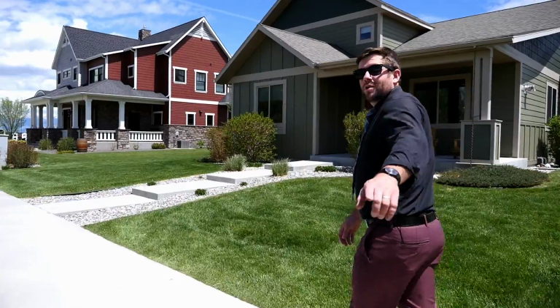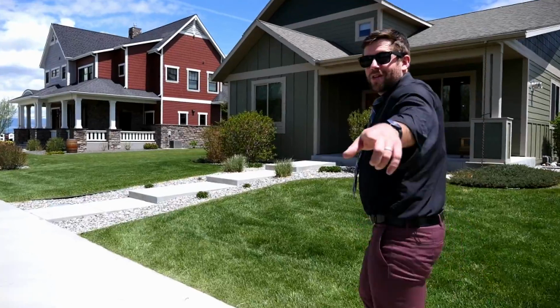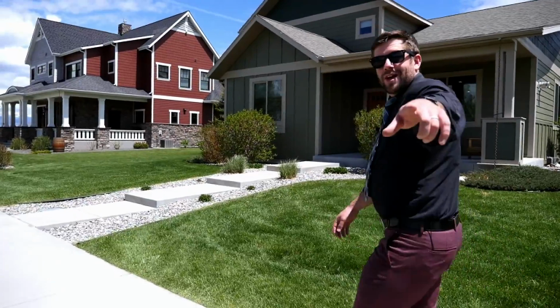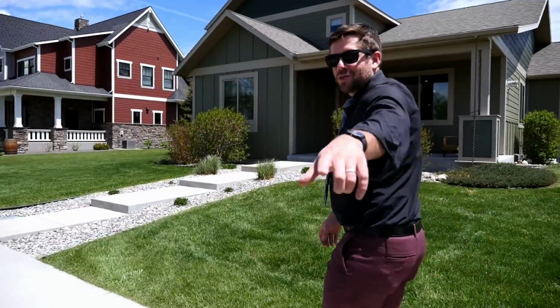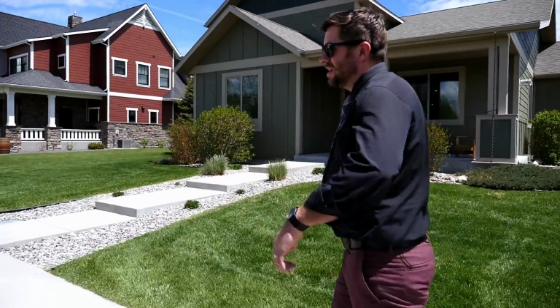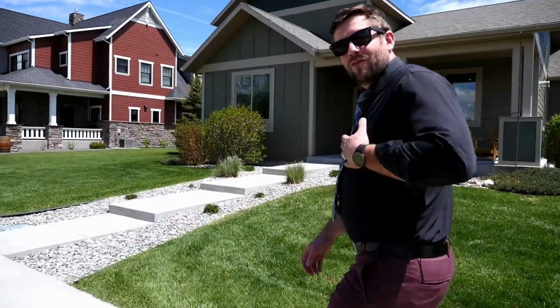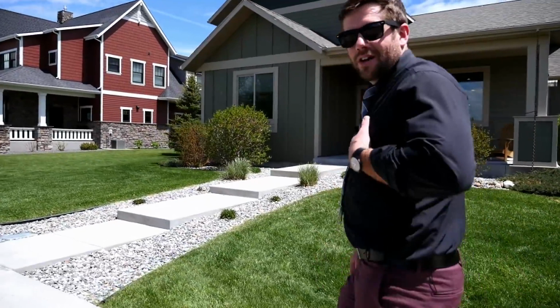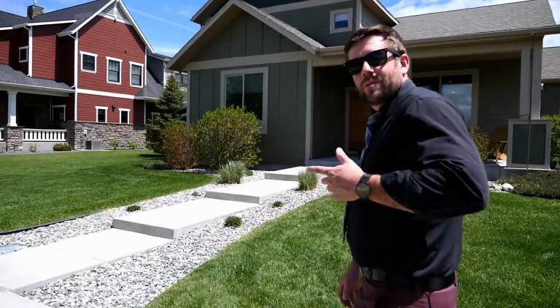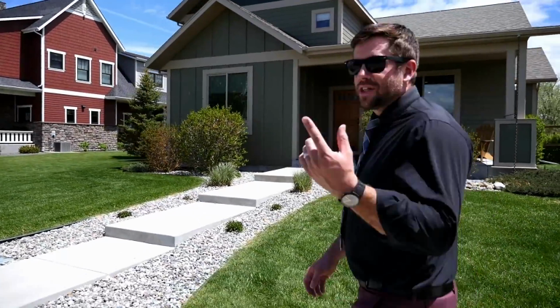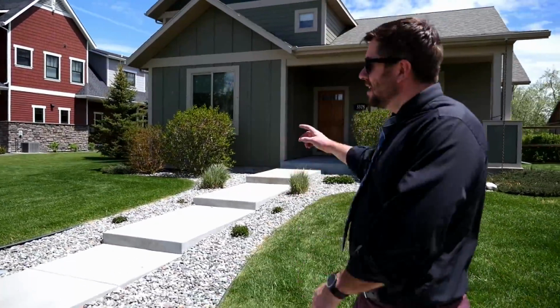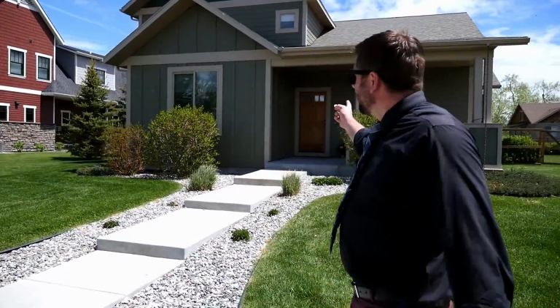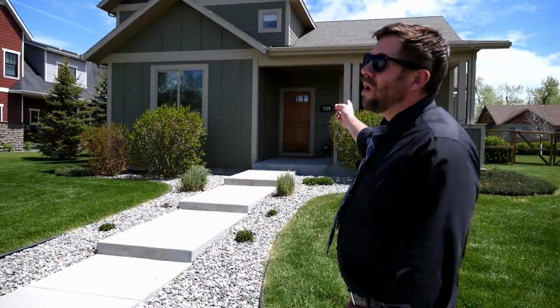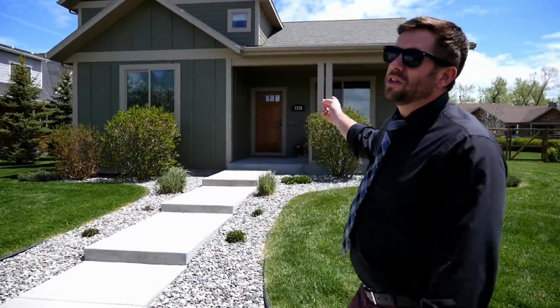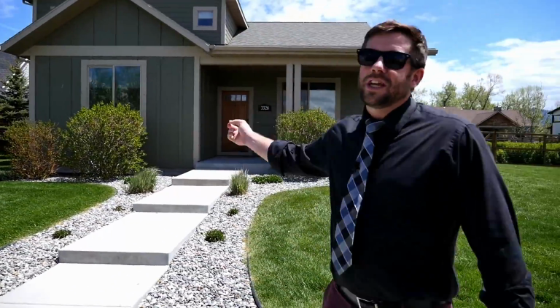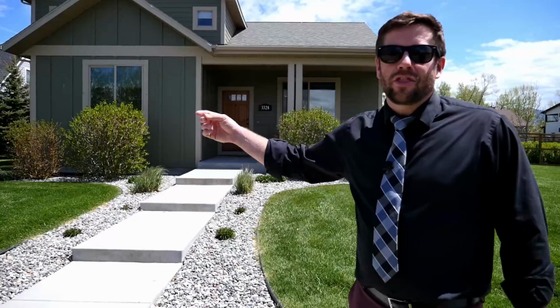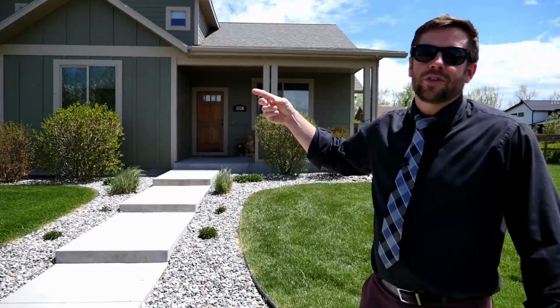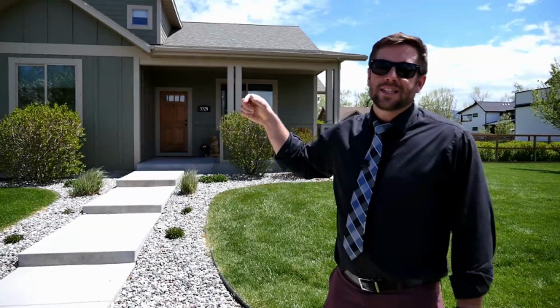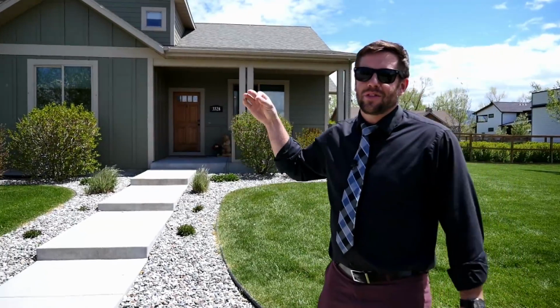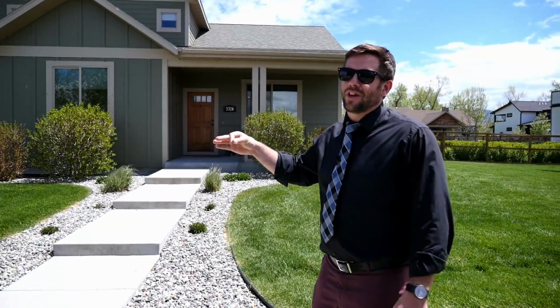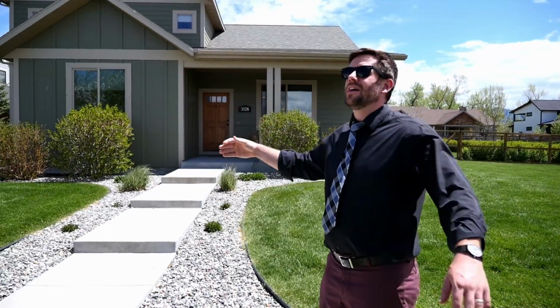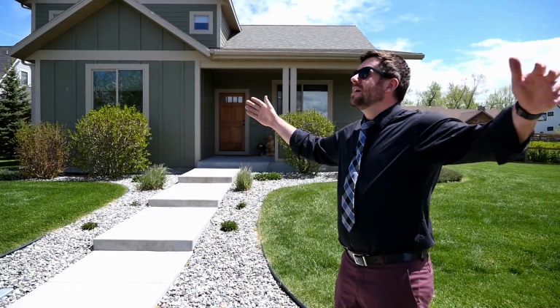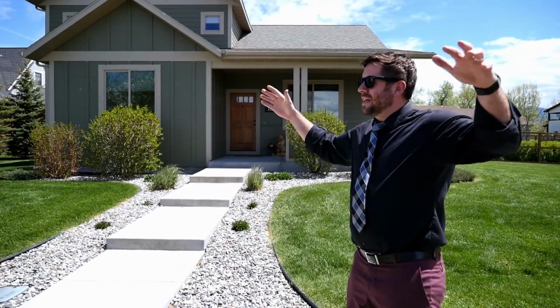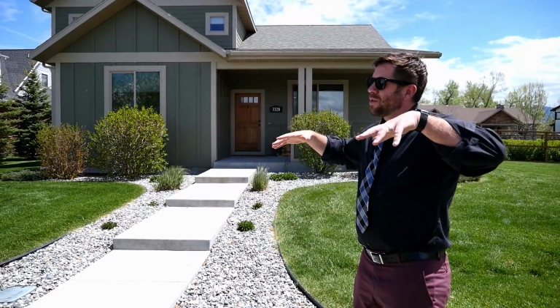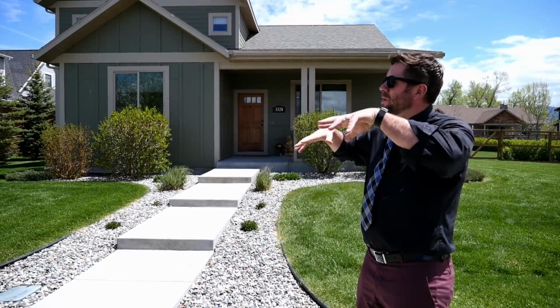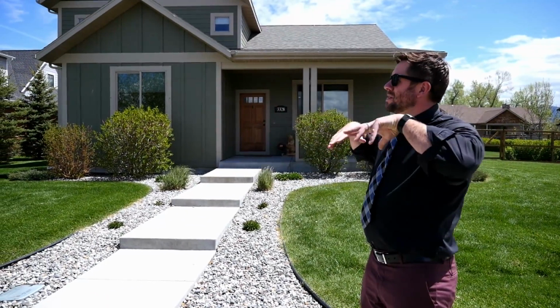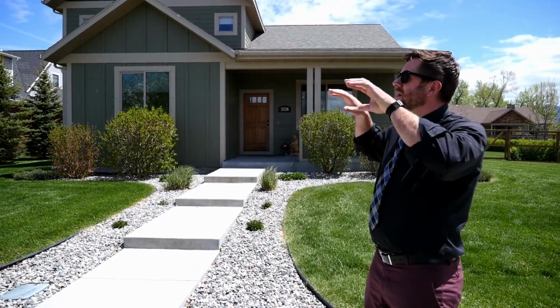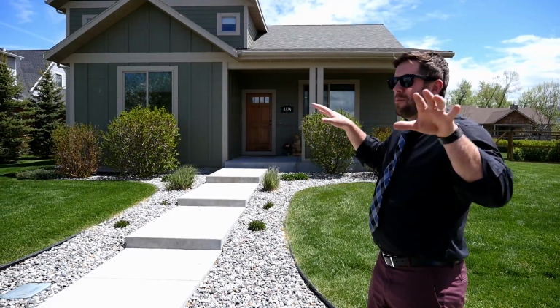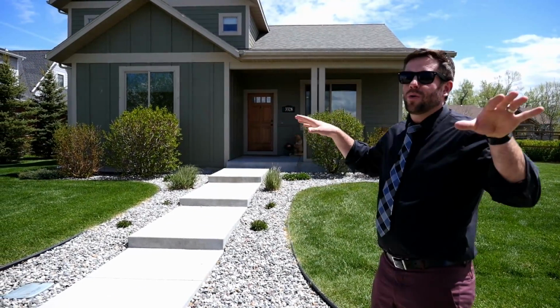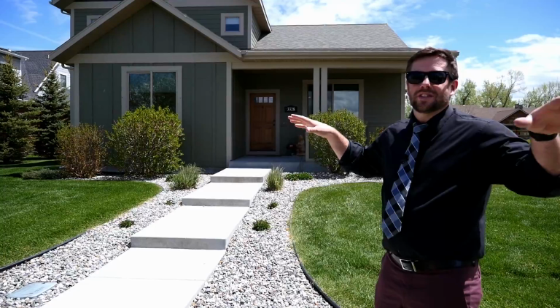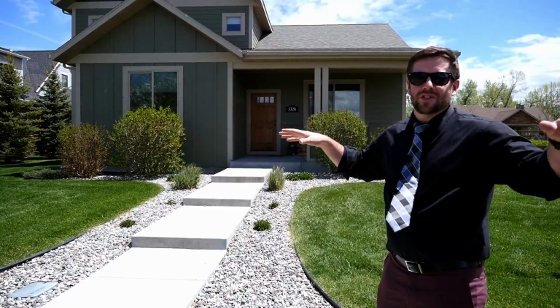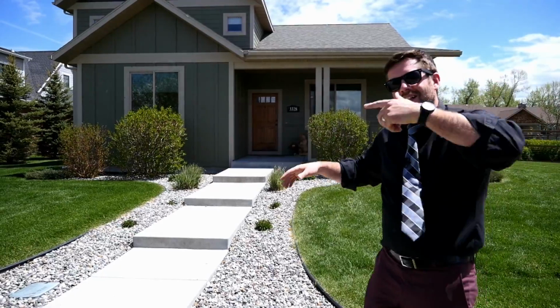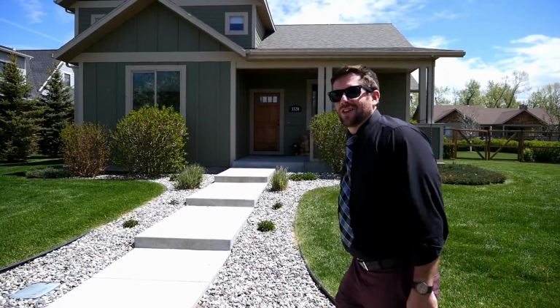Welcome to another top-notch home tour. Evan McCotter here, Evan McCotter Real Estate. We've got a wonderful listing here at 3328 South 30th in Southwest Bozeman's Meadow Creek Subdivision. Let's take a look.